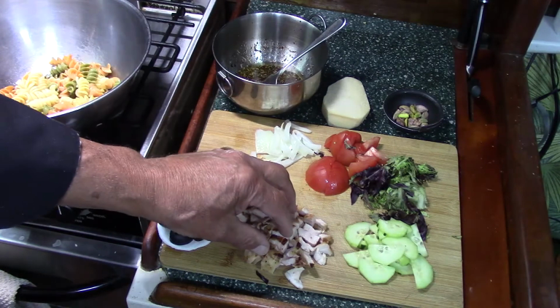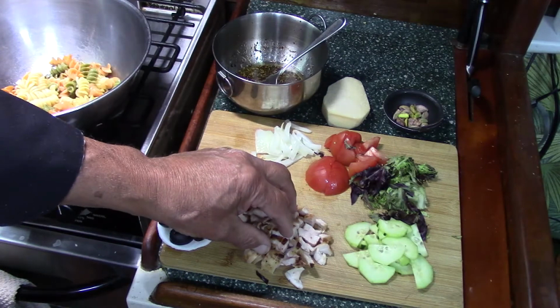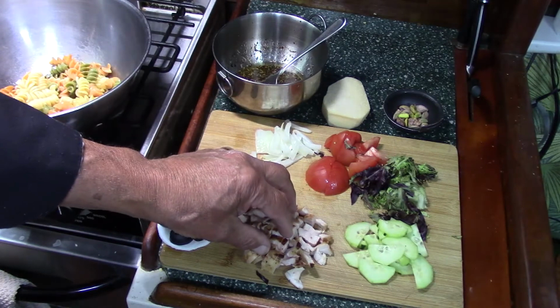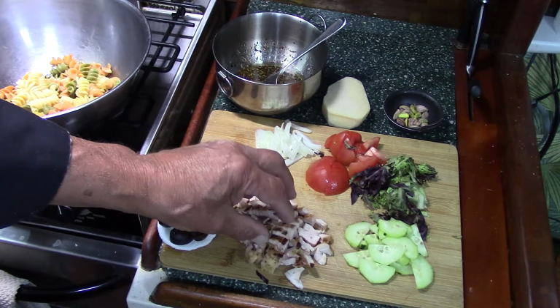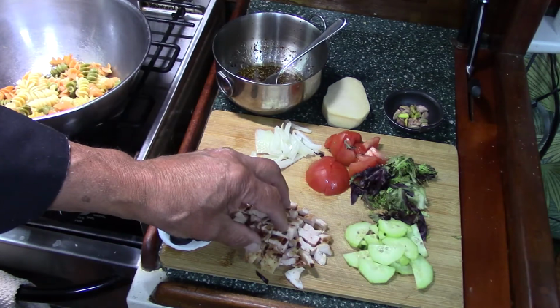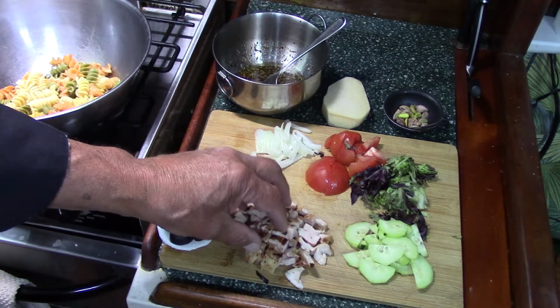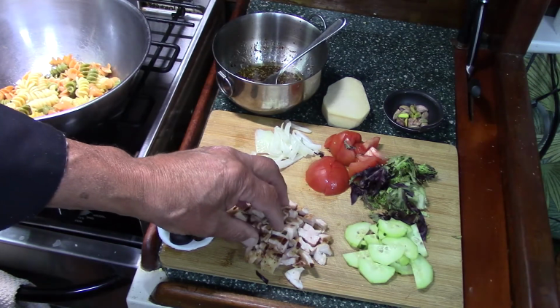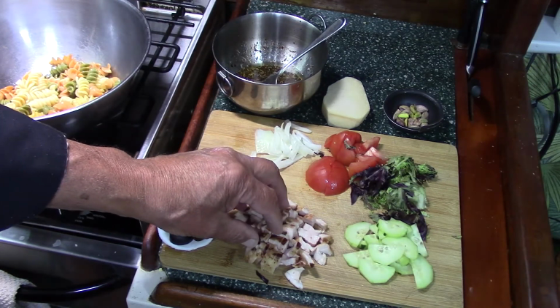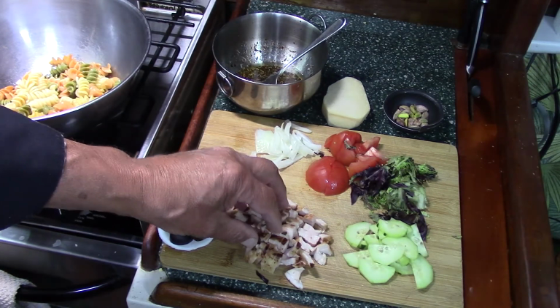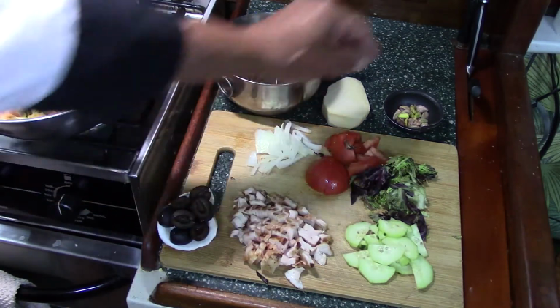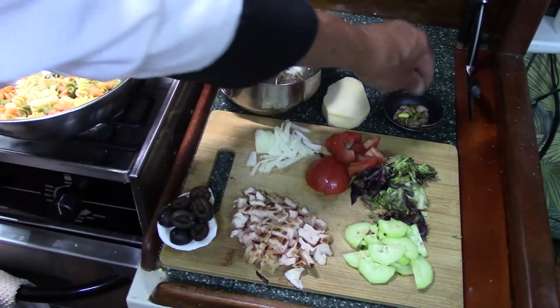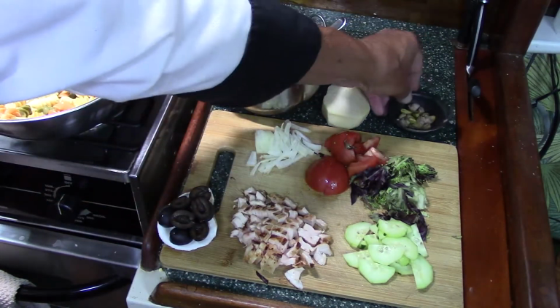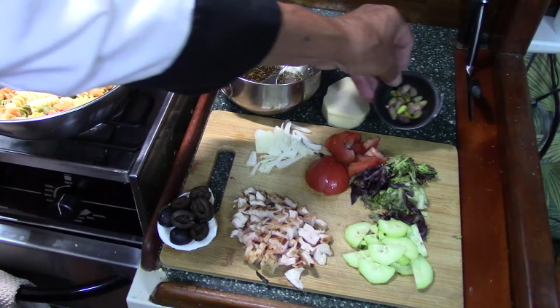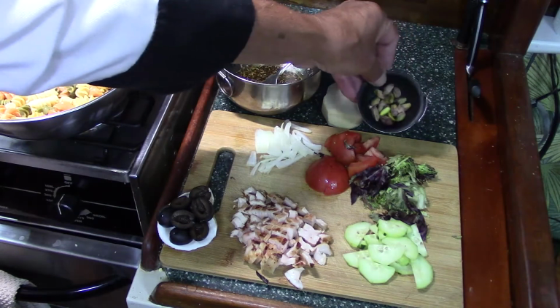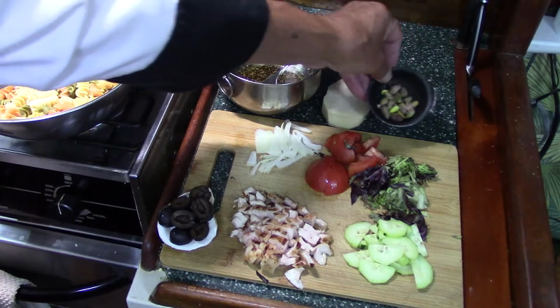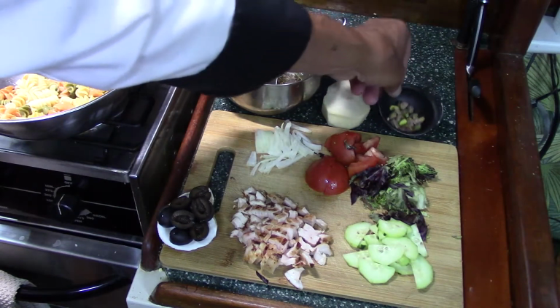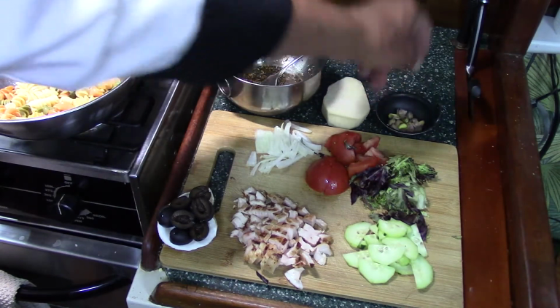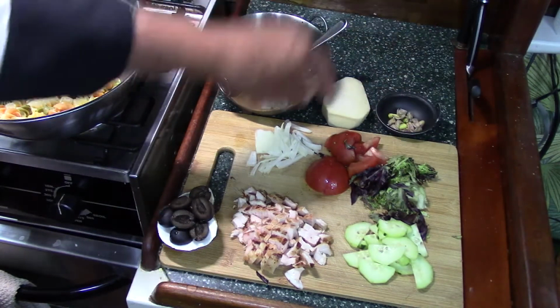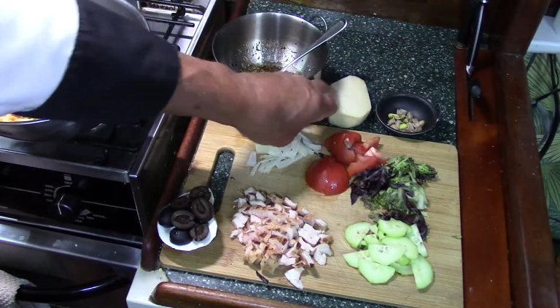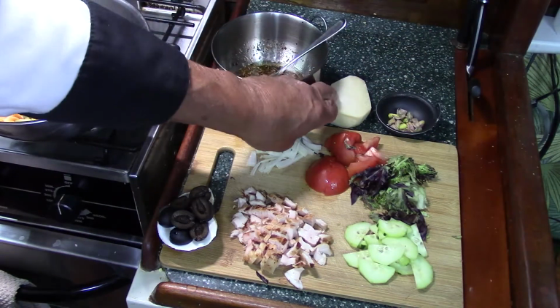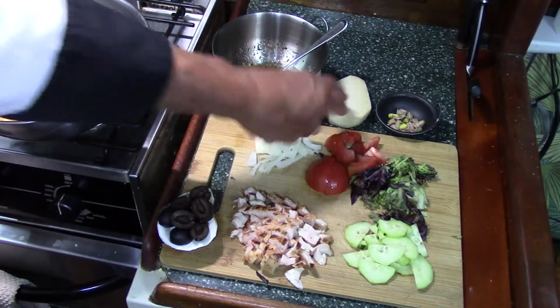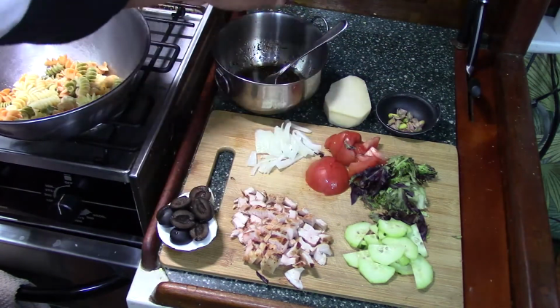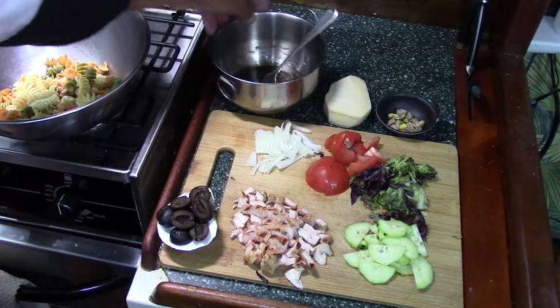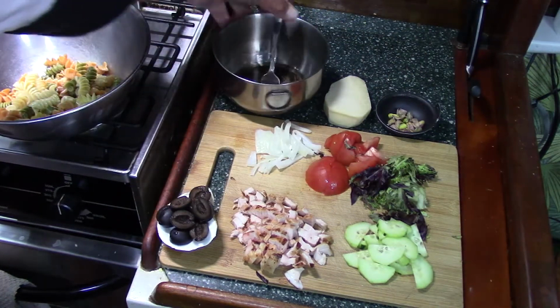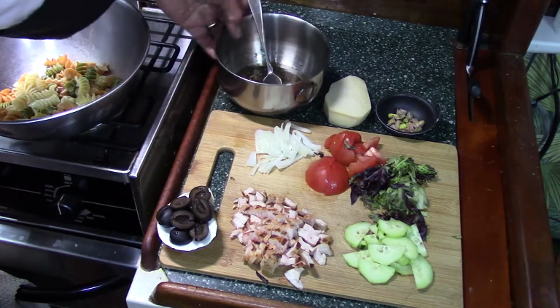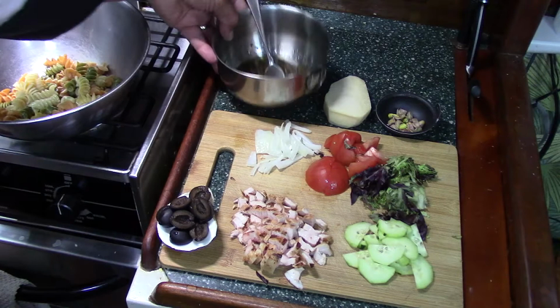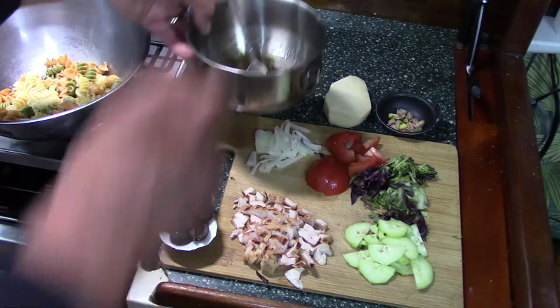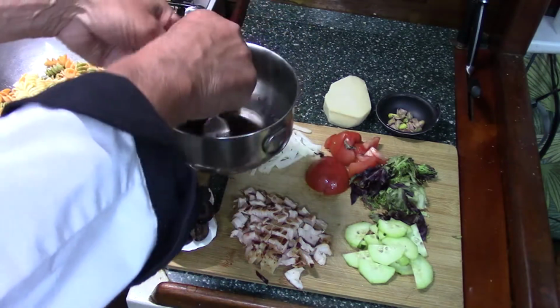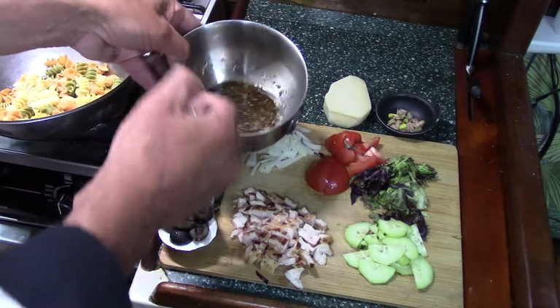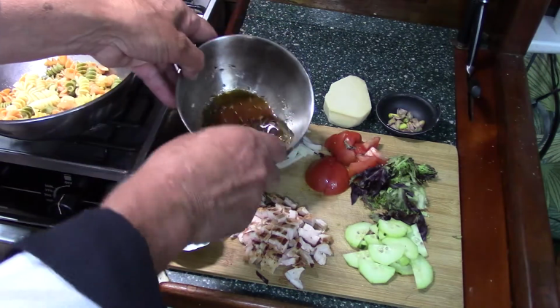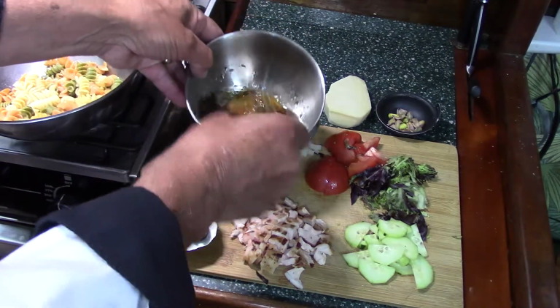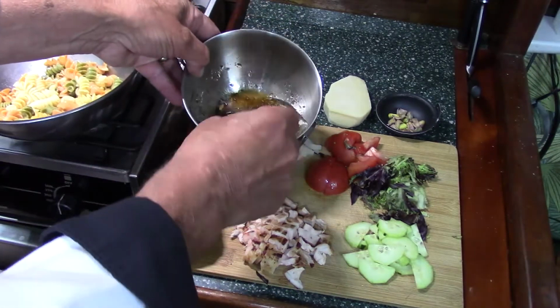Ripe olives, sliced onion, tomatoes or cherry tomatoes, some type of leafy green, cucumbers, roasted pork which I cooked yesterday and then sliced up today, some pistachios, parmesan cheese, and a balsamic vinaigrette dressing that I made.